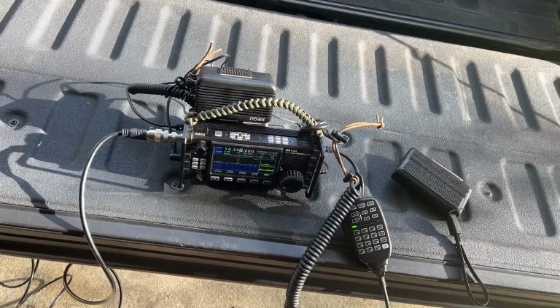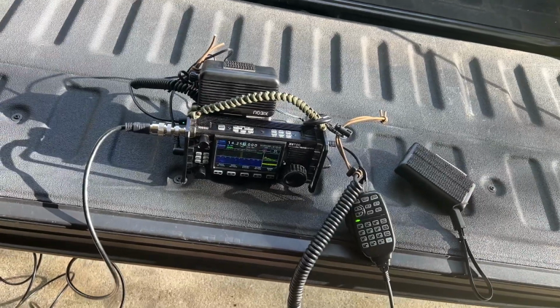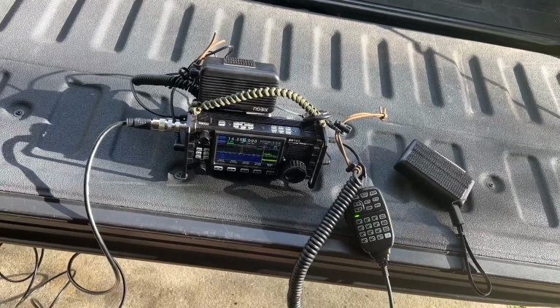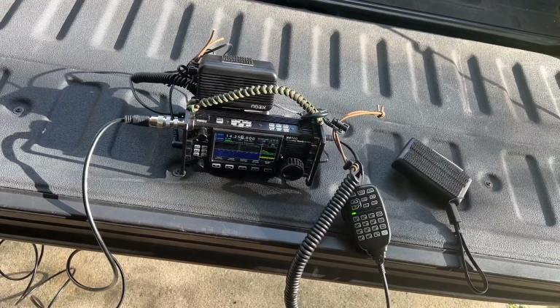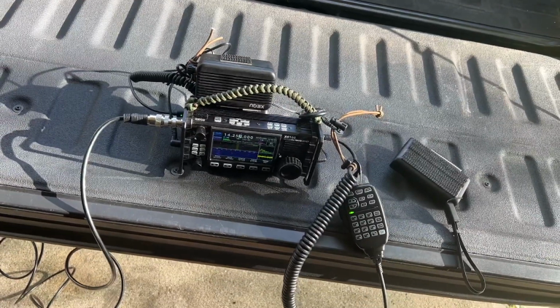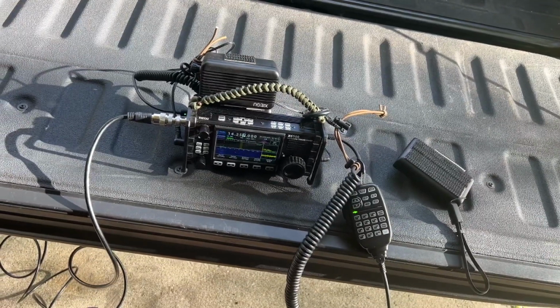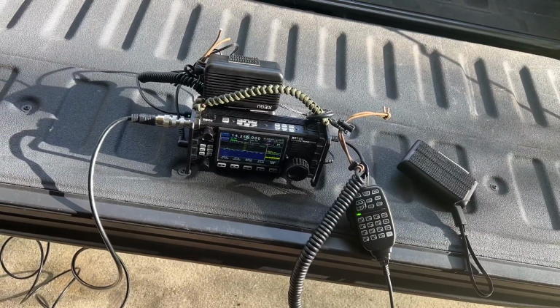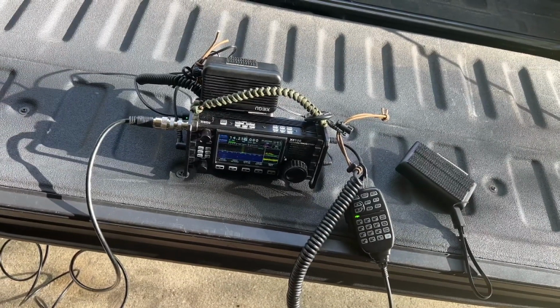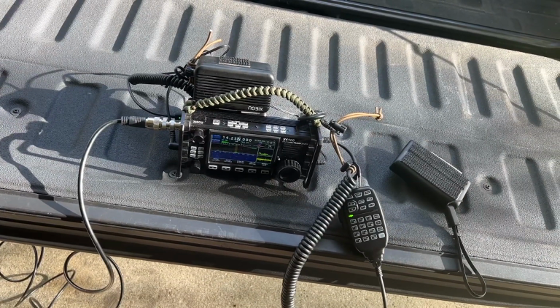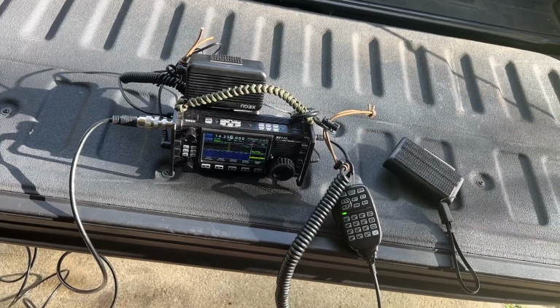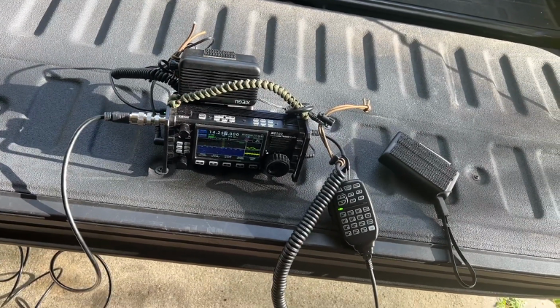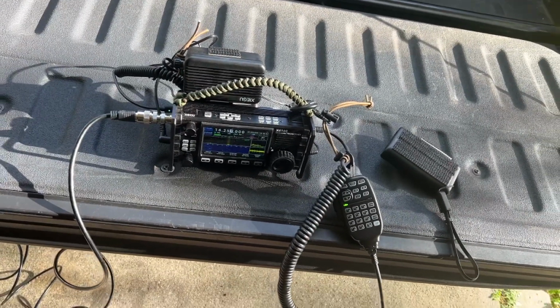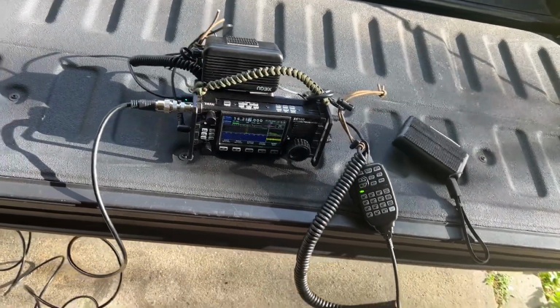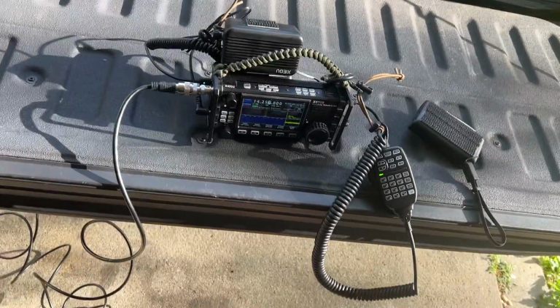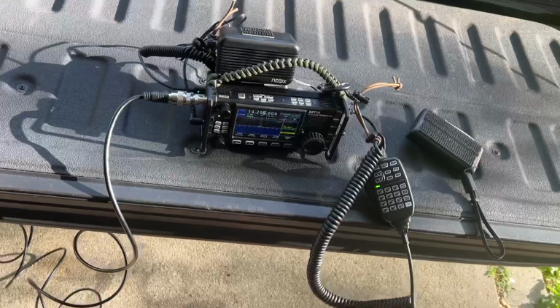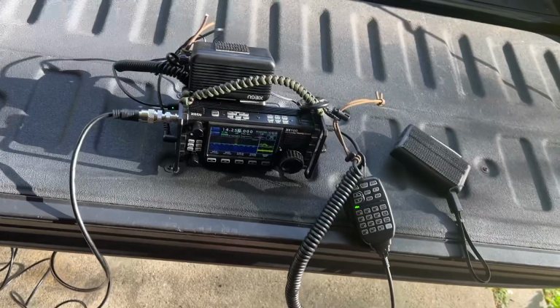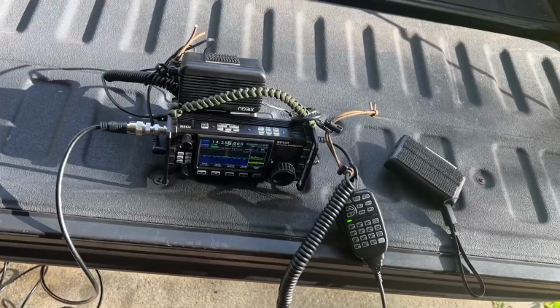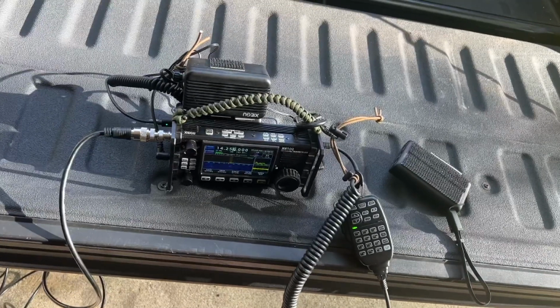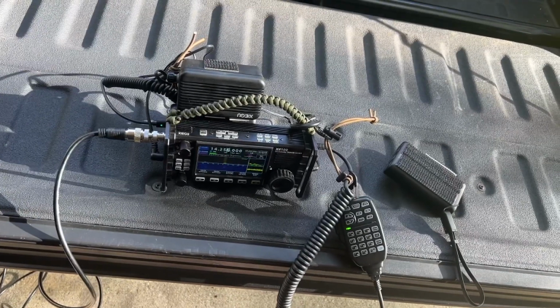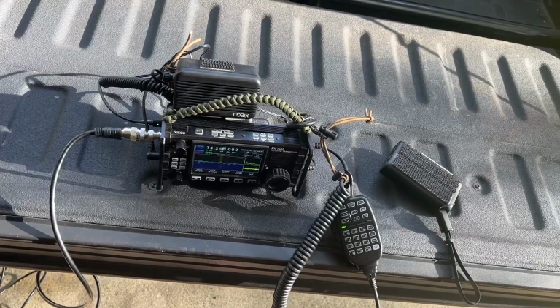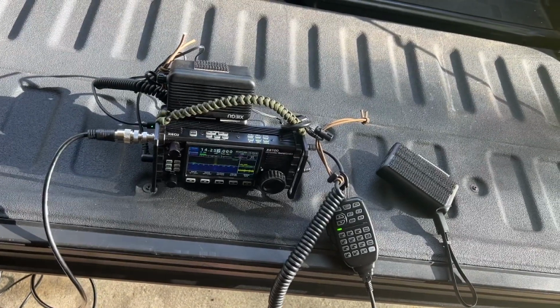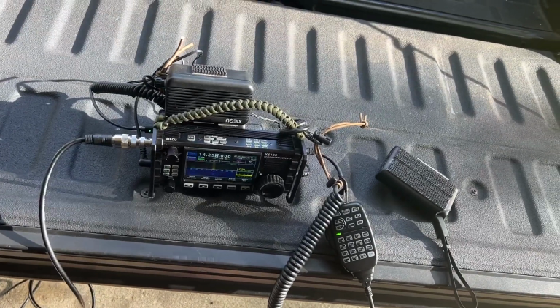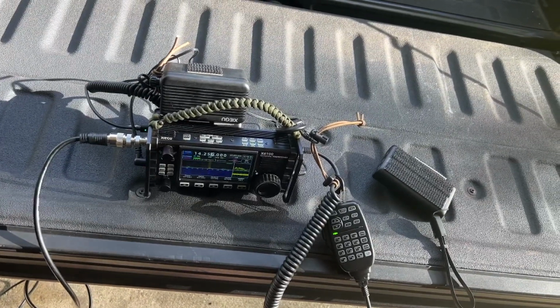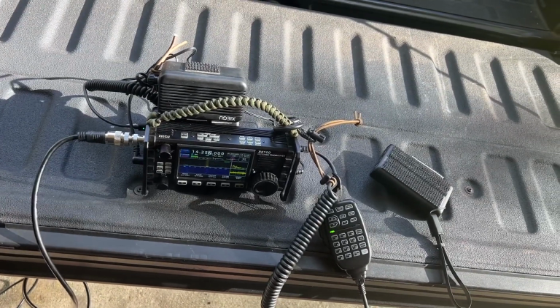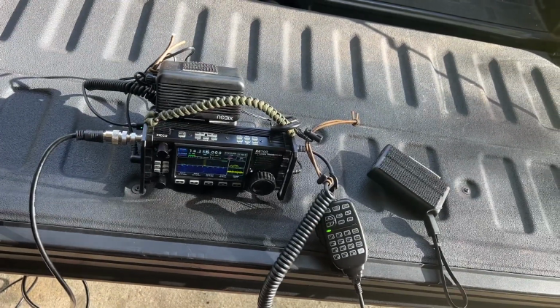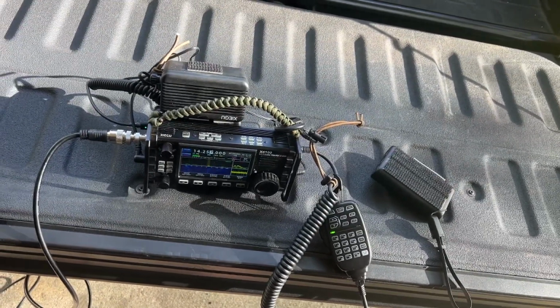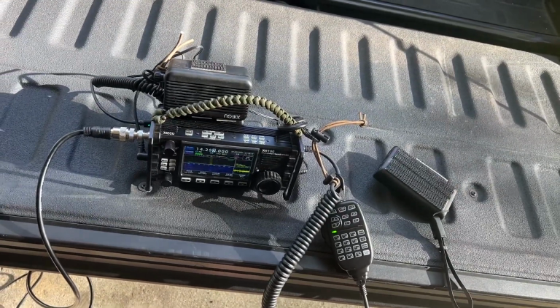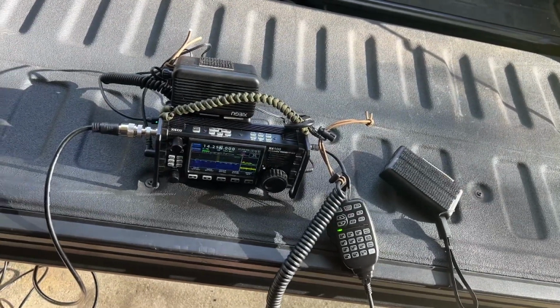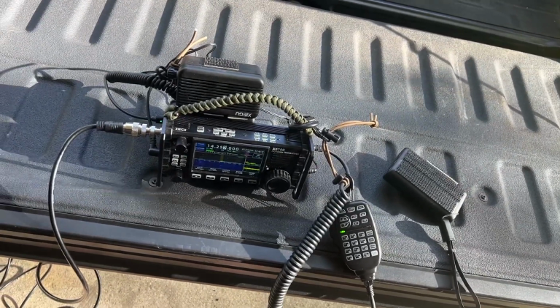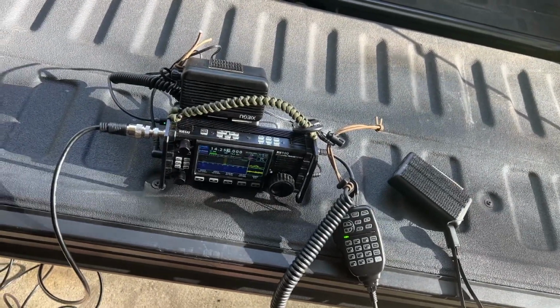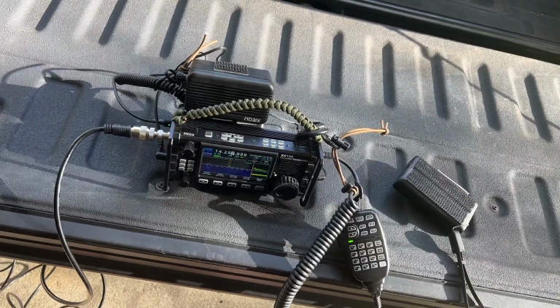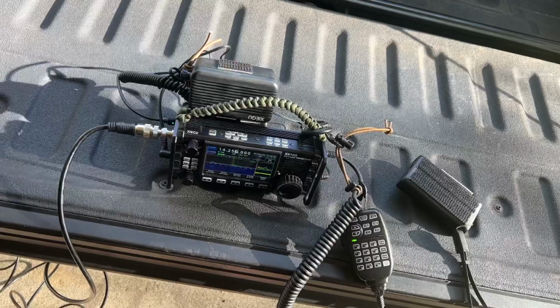This is a budget-friendly, ugly-but-it-works kind of thing for the 6100 radio to make it a grab-and-go setup.